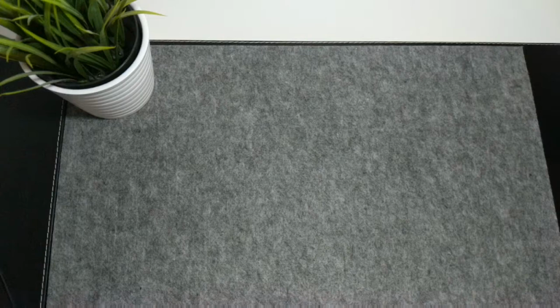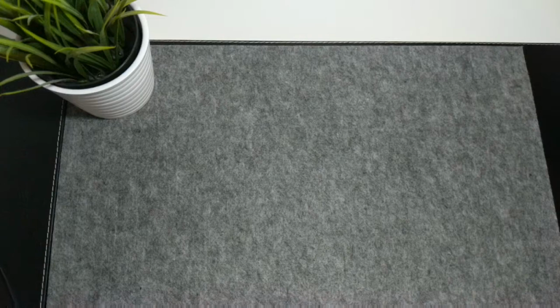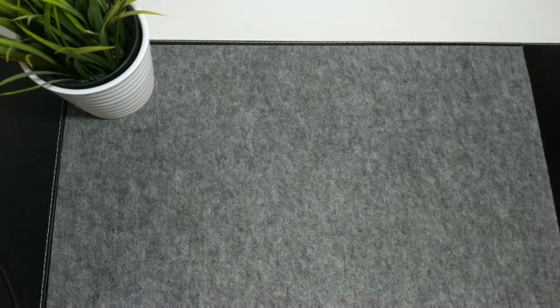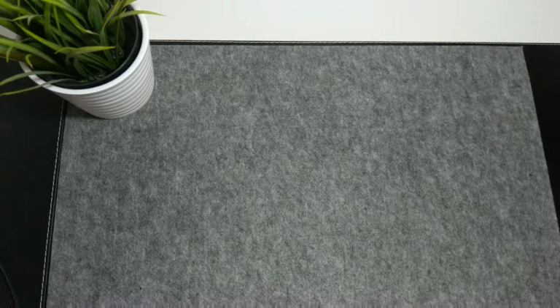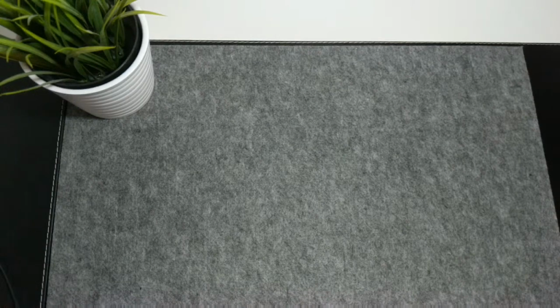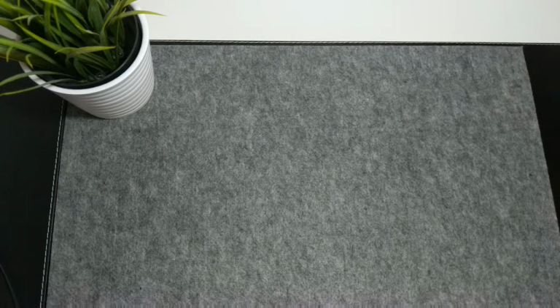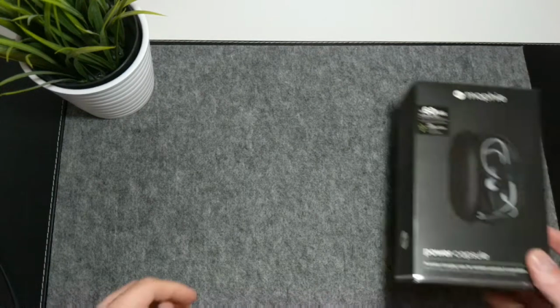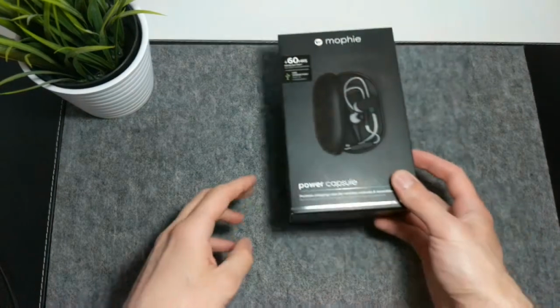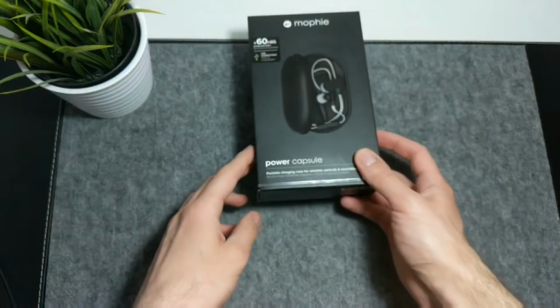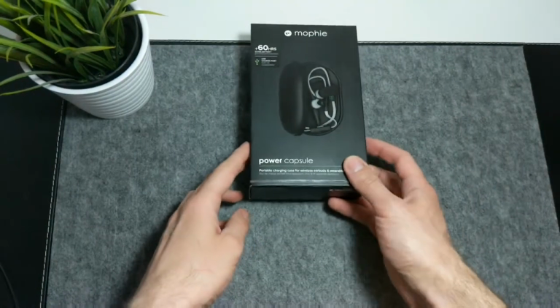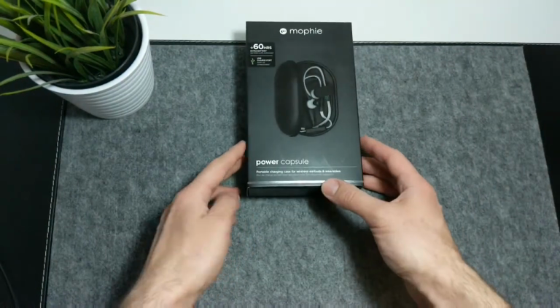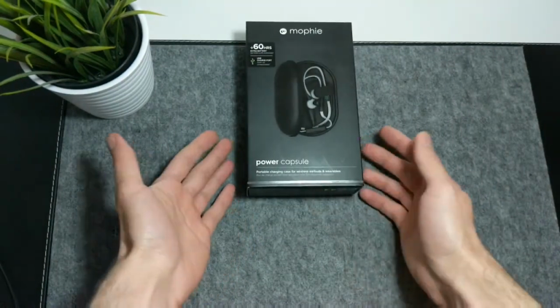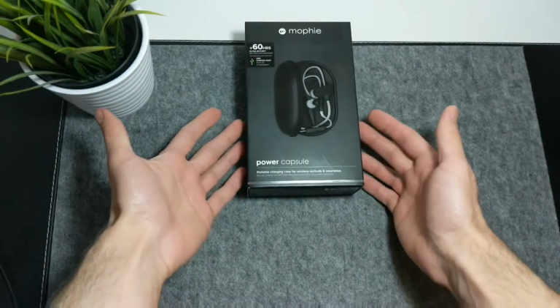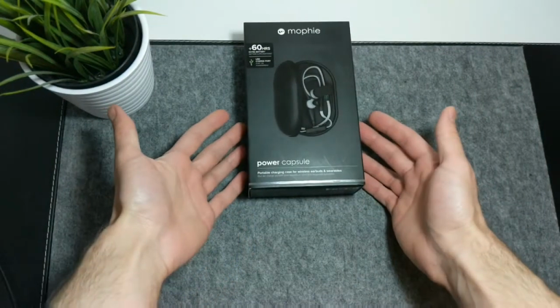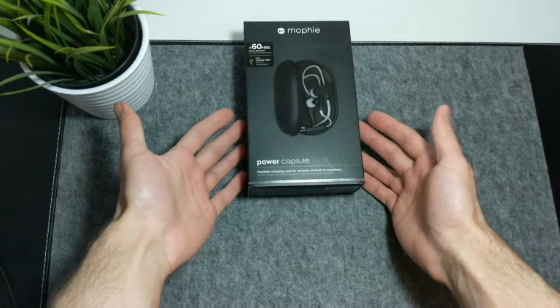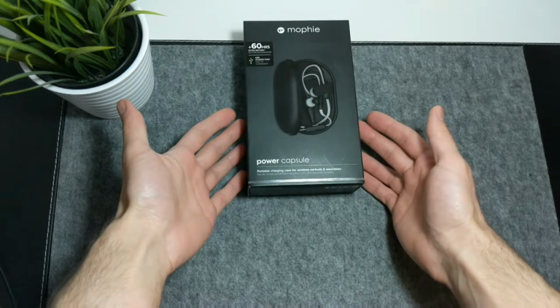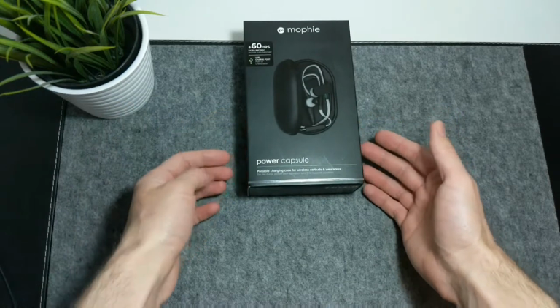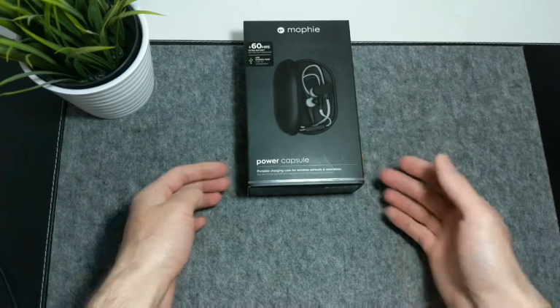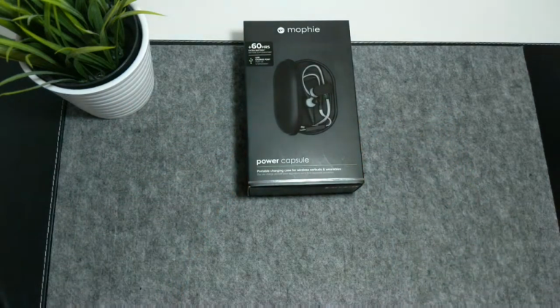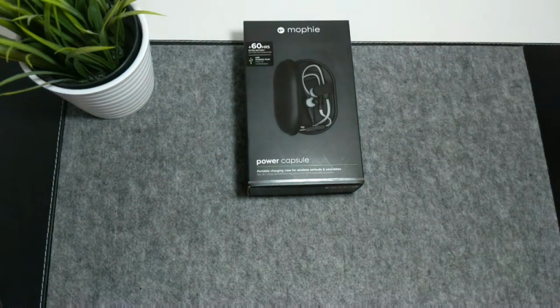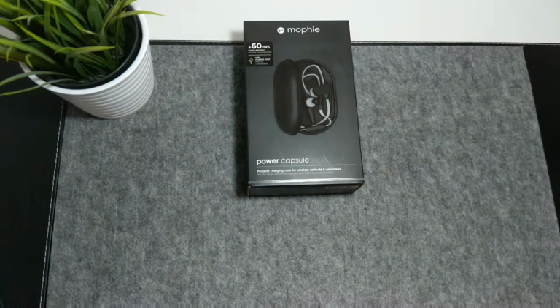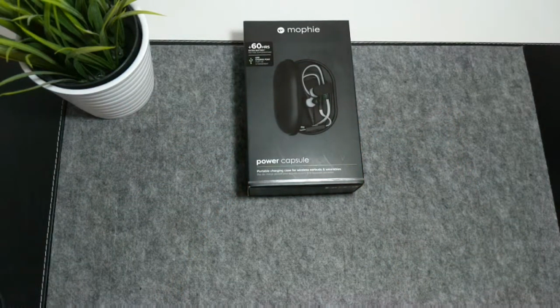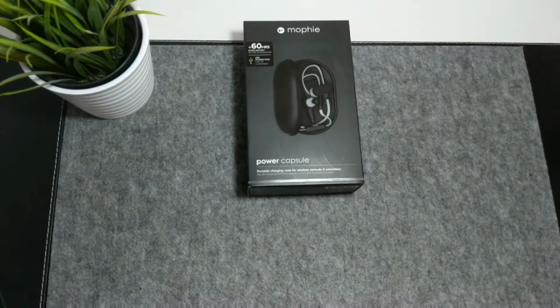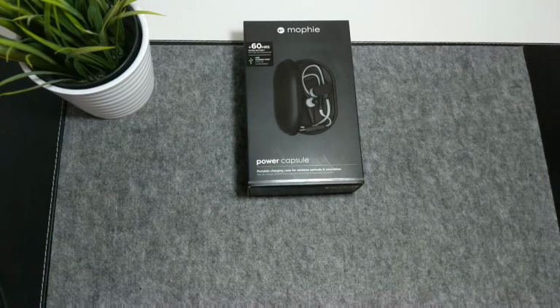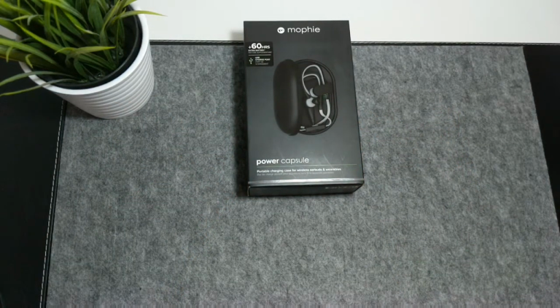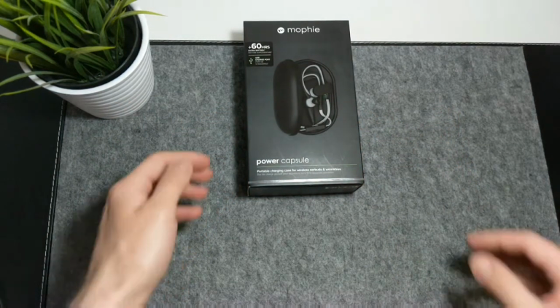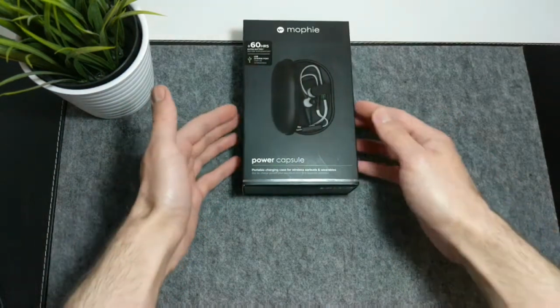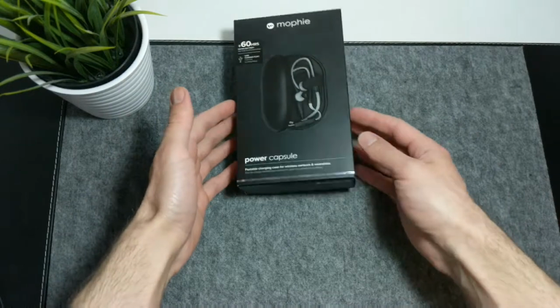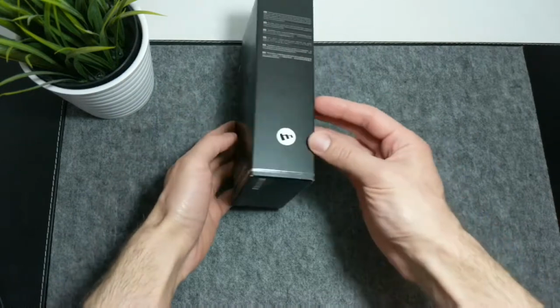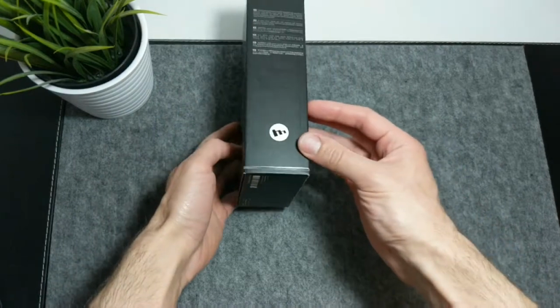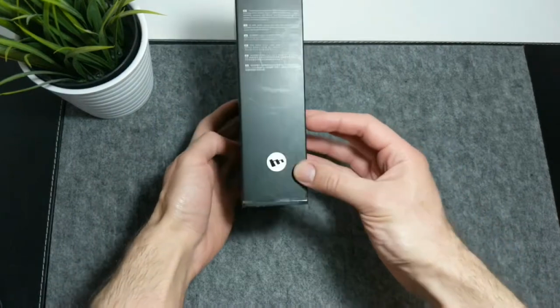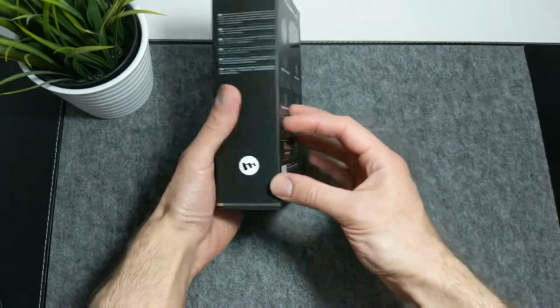Hey guys, if you like the idea of a battery-powered case for earbuds, like the ones that come with Apple's AirPods, Samsung Gear IconX, and Jaybird Runs, you are probably going to like this product that I'm about to review.